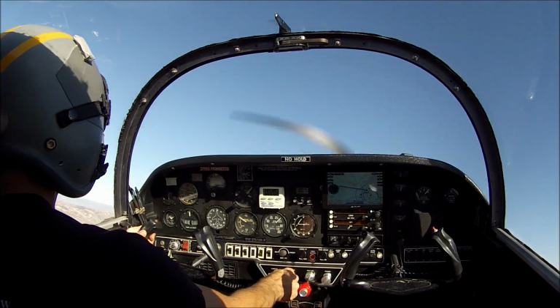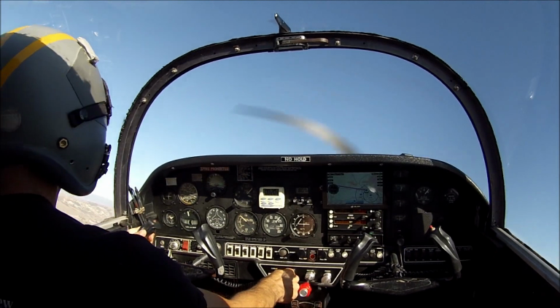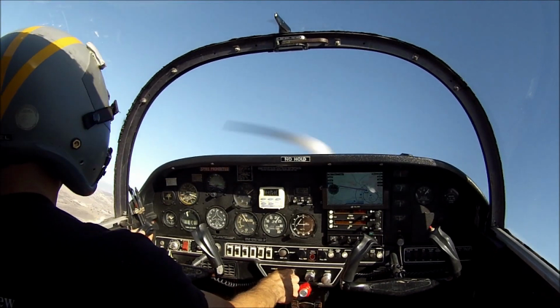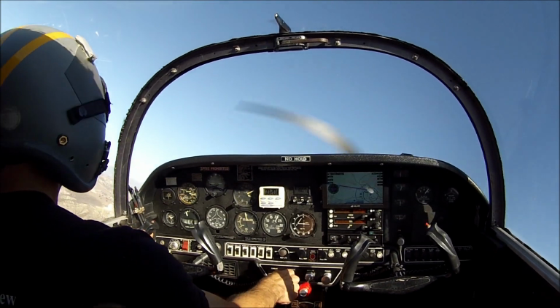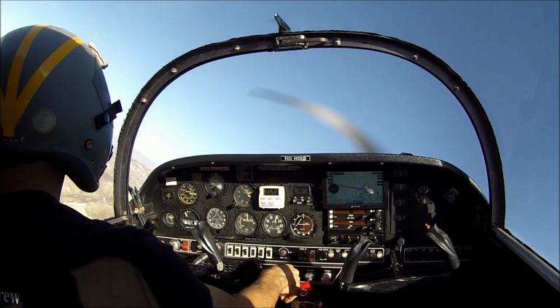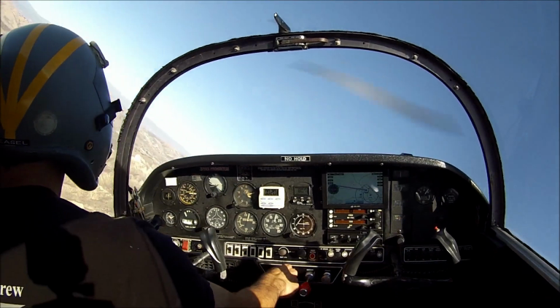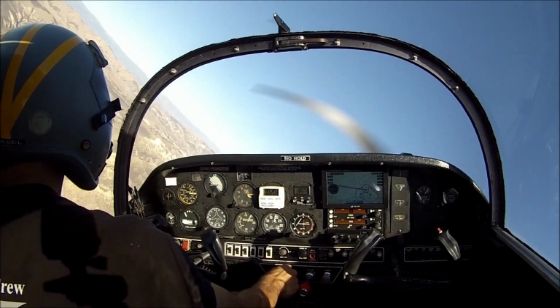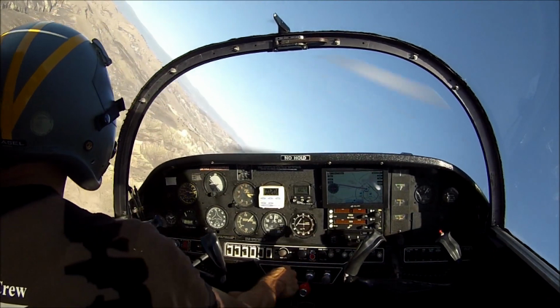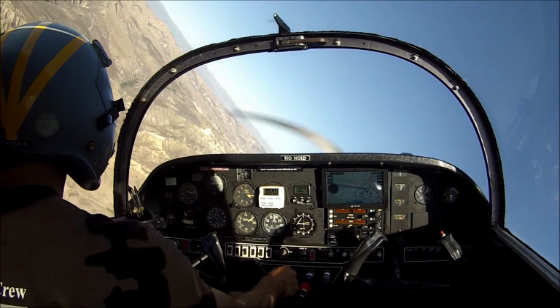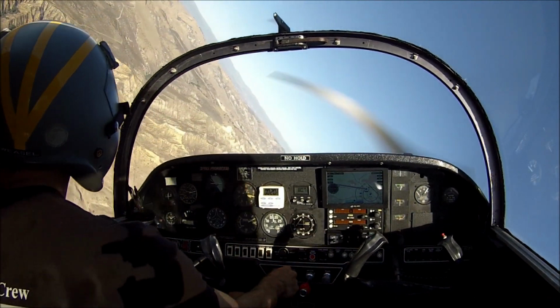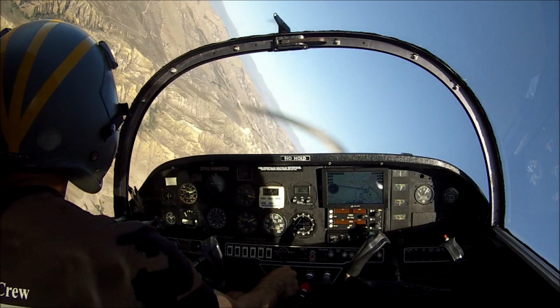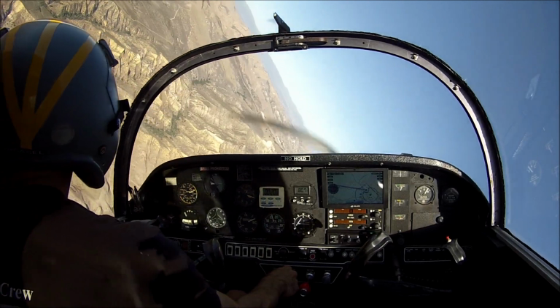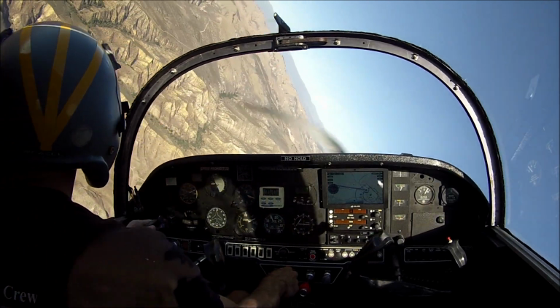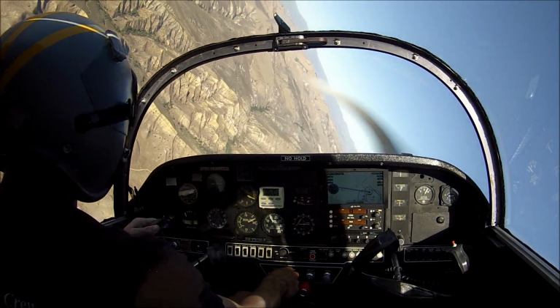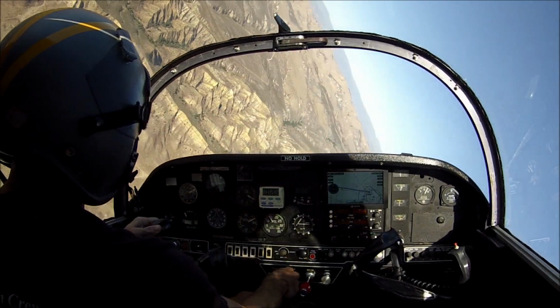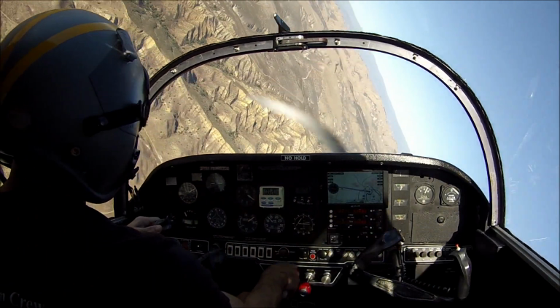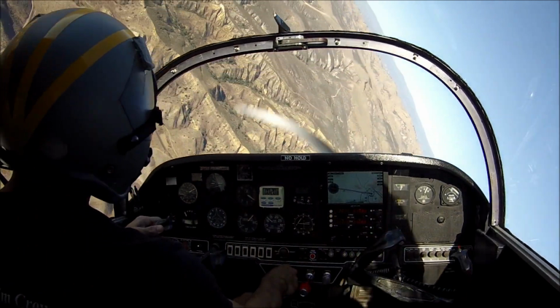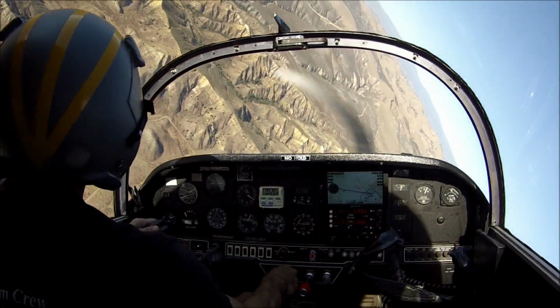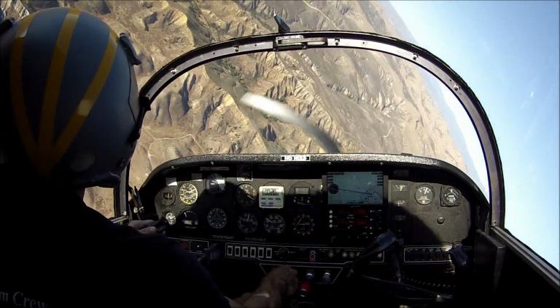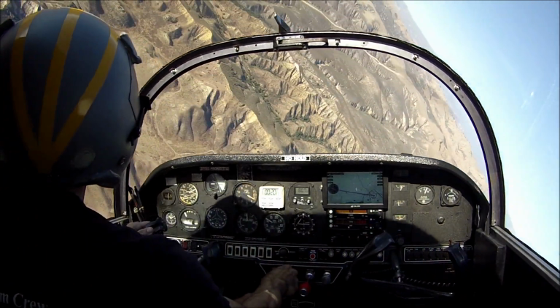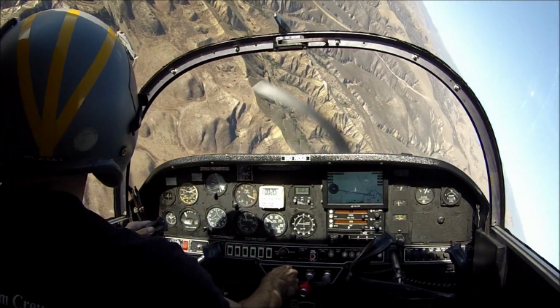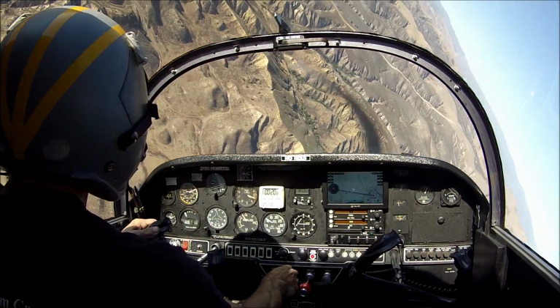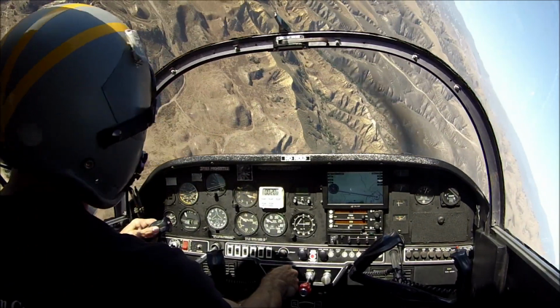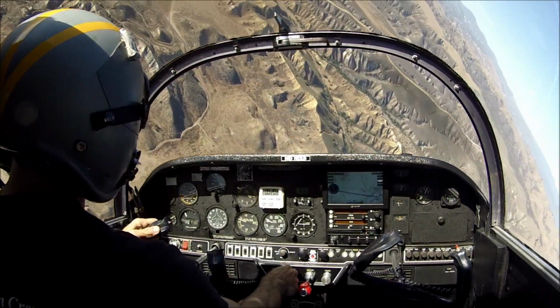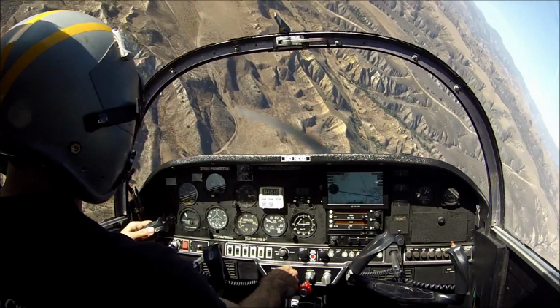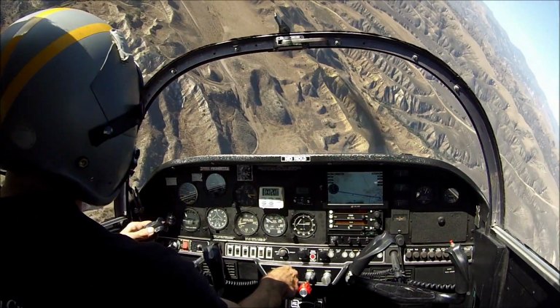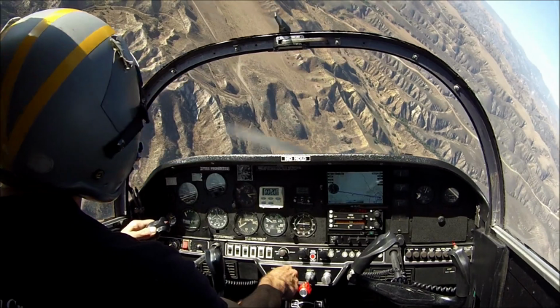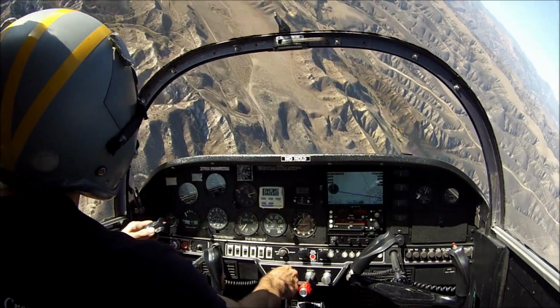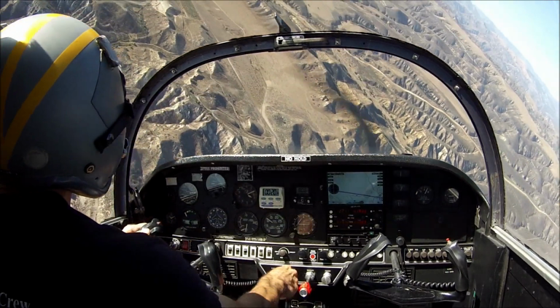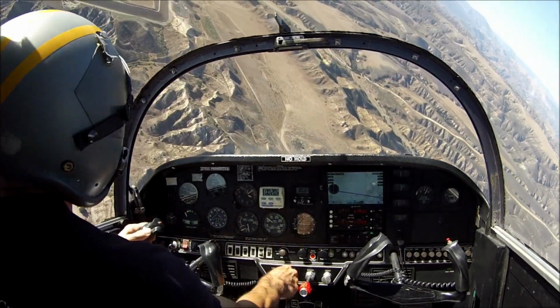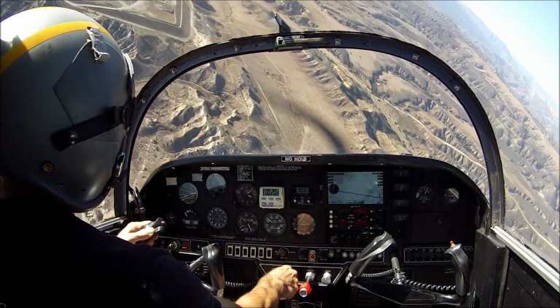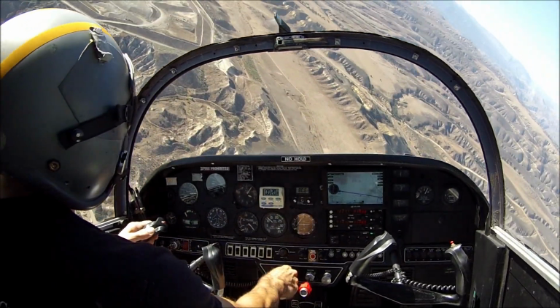Nice Tower, good afternoon, helicopter 3070 Uniform in the northwest corner with information Julia. We are IFR, departure to Santa Monica. Helicopter 3070 Uniform, Venice Tower, roger, stand by, working on your IFR release.